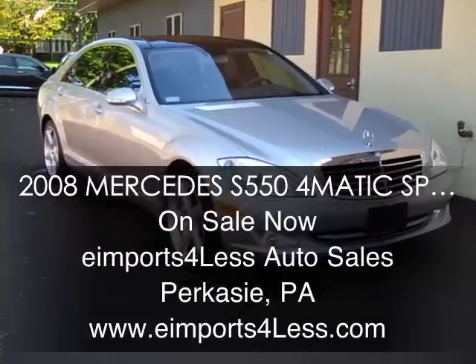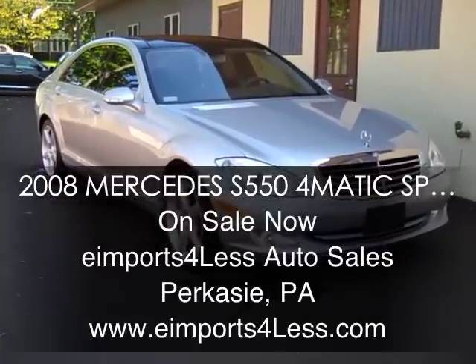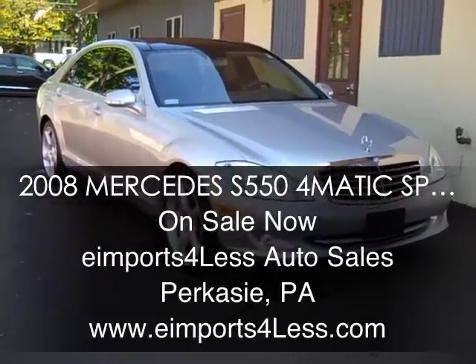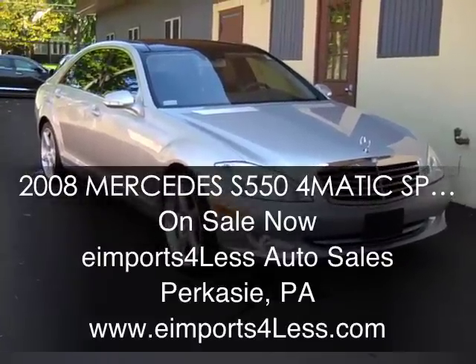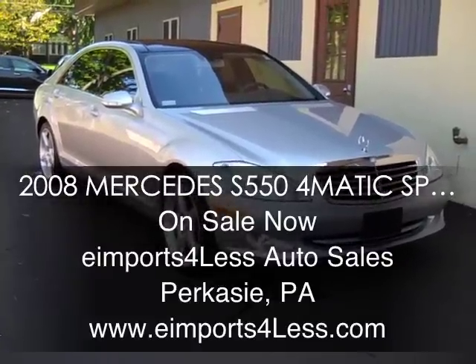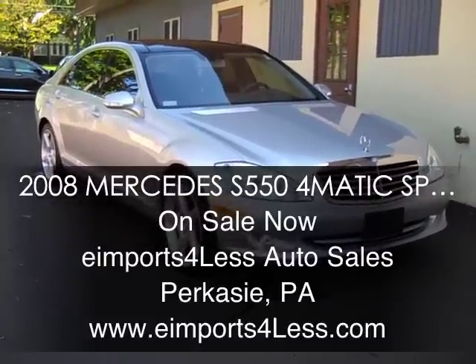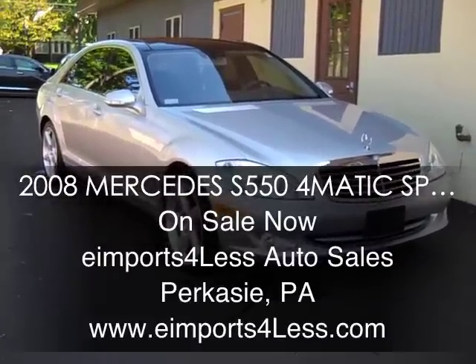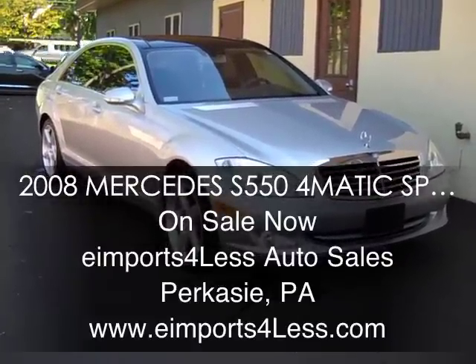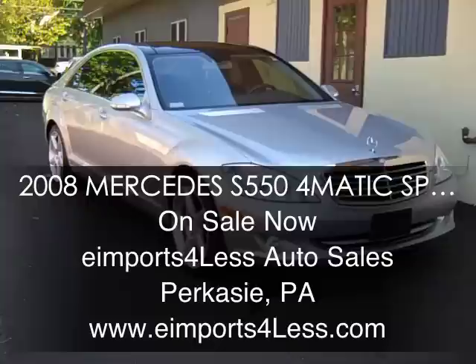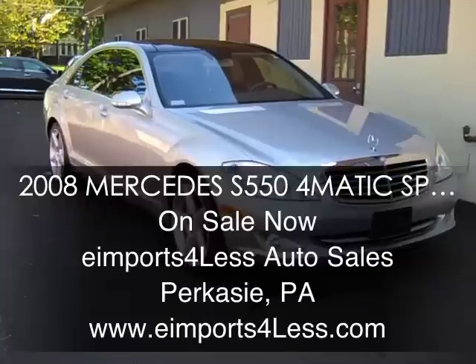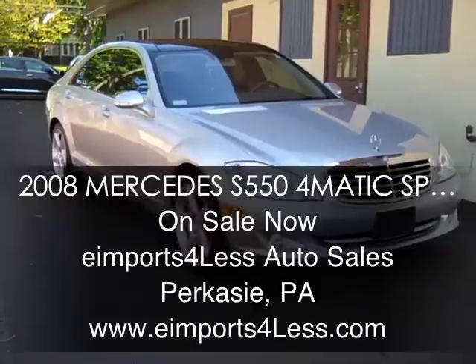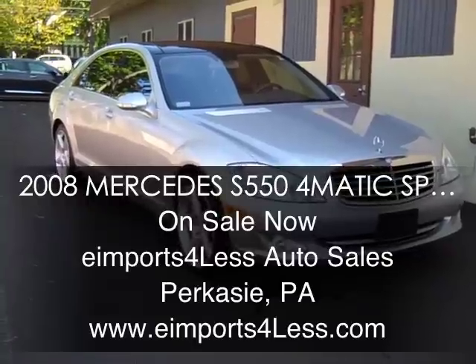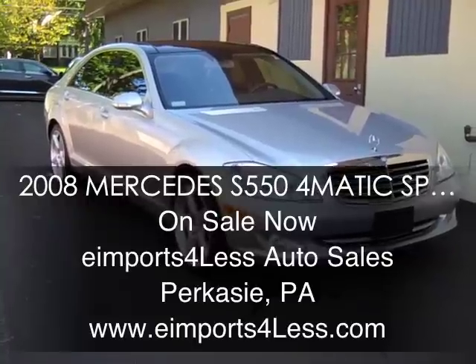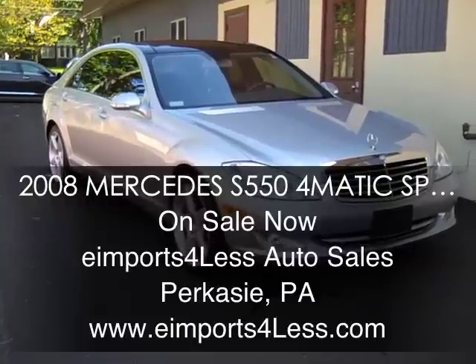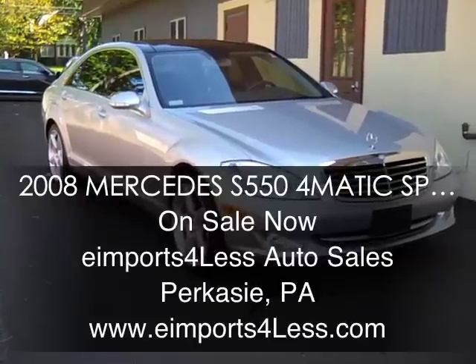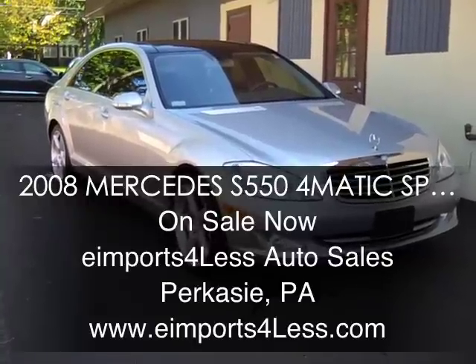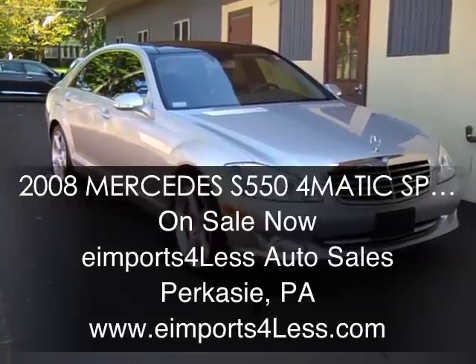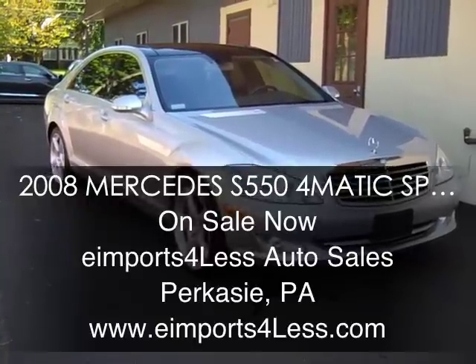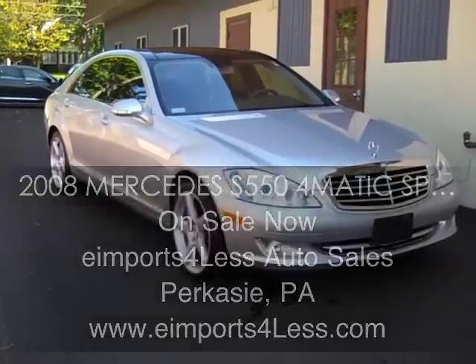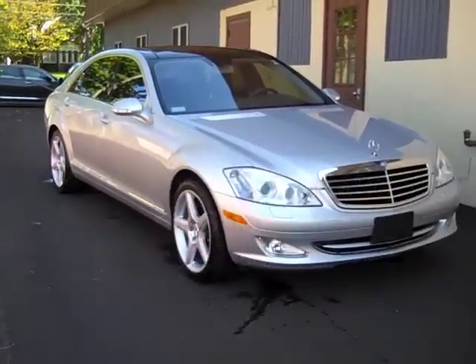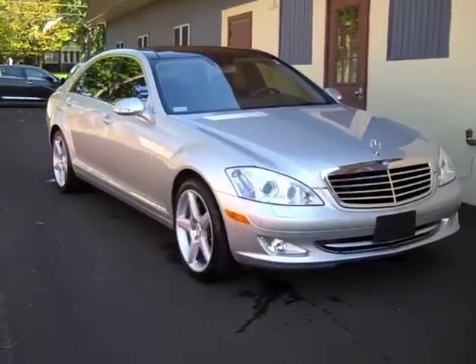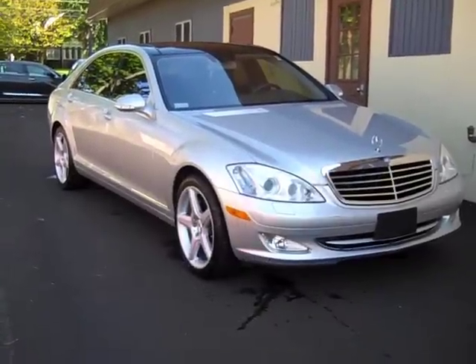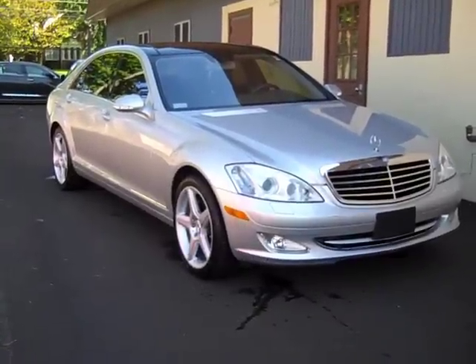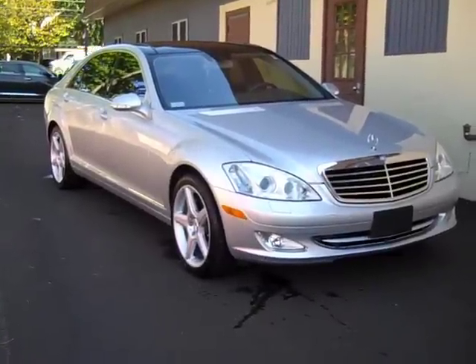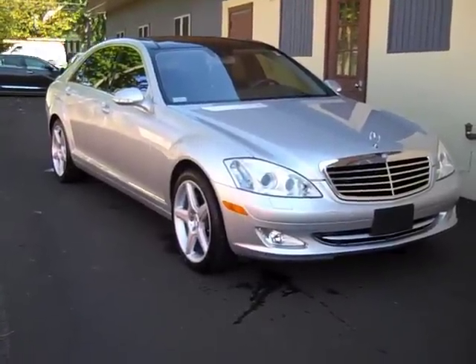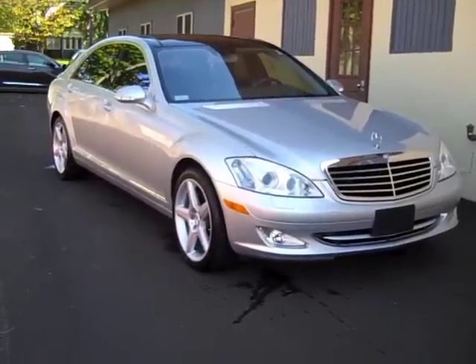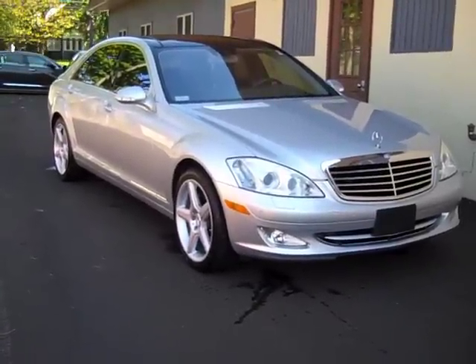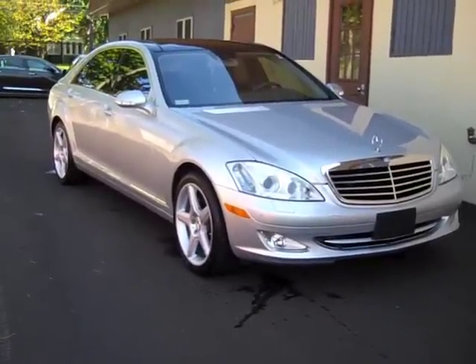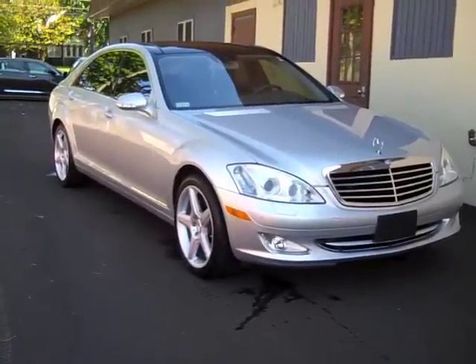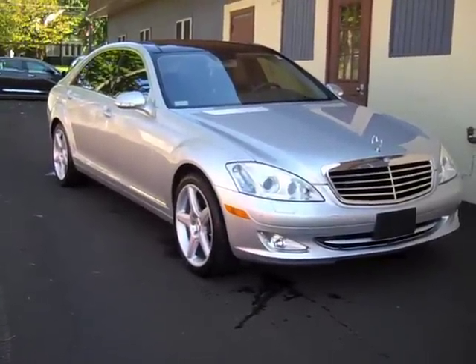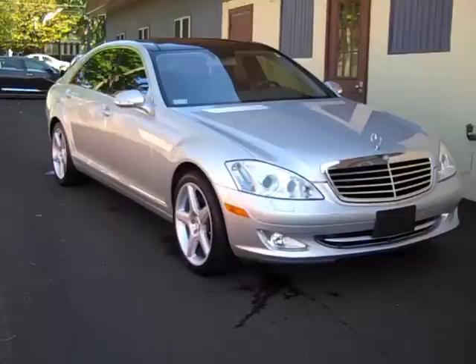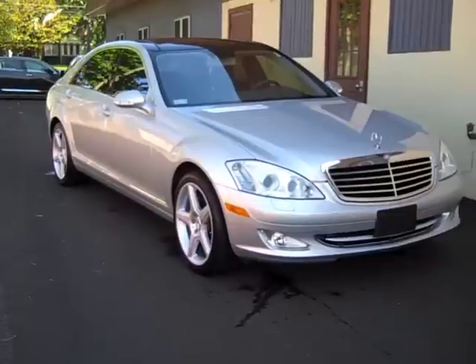We're here today shooting a short video about a 2008 Mercedes-Benz S-Class. This is the S550. It's a 4Matic — it's an all-wheel drive.